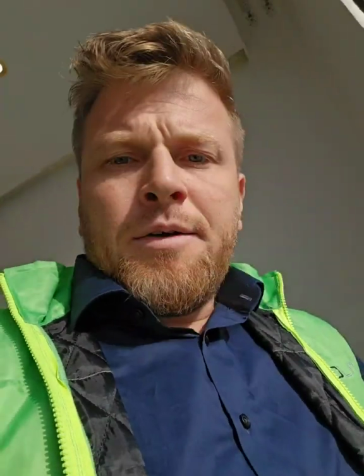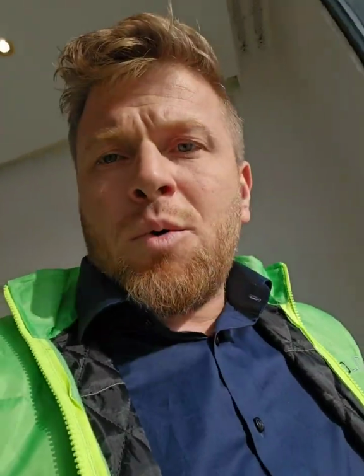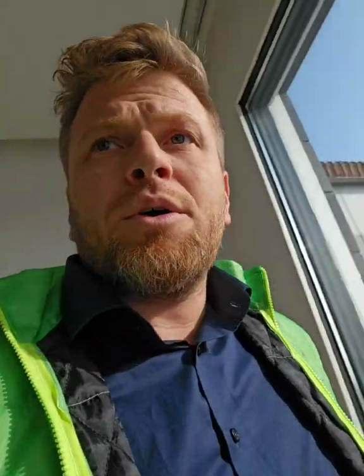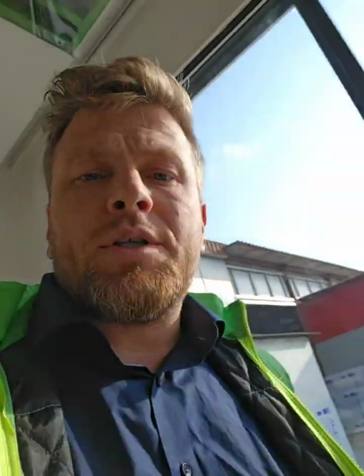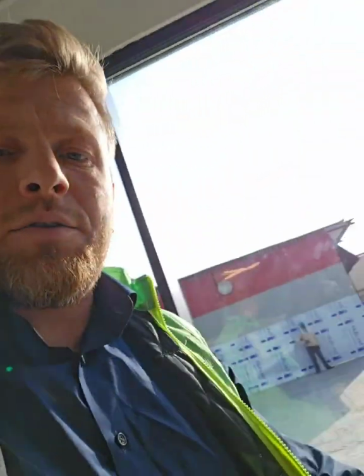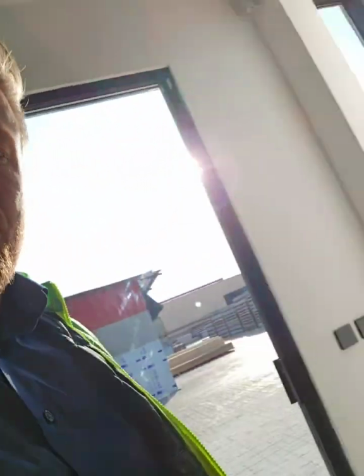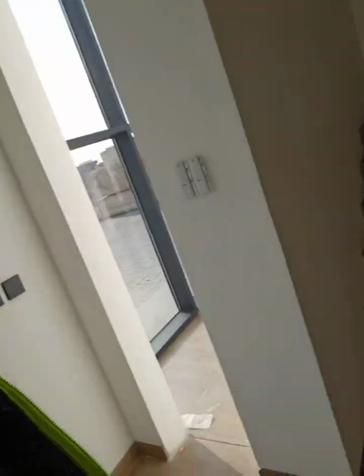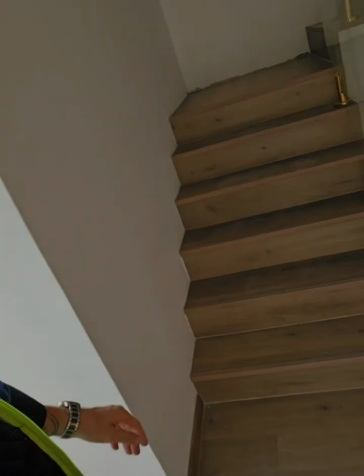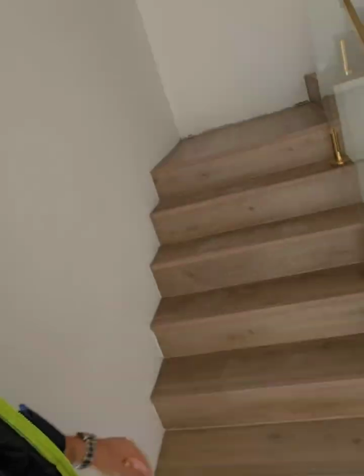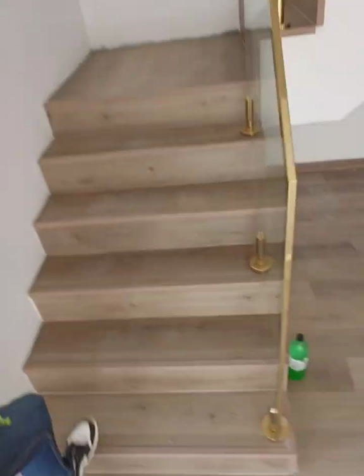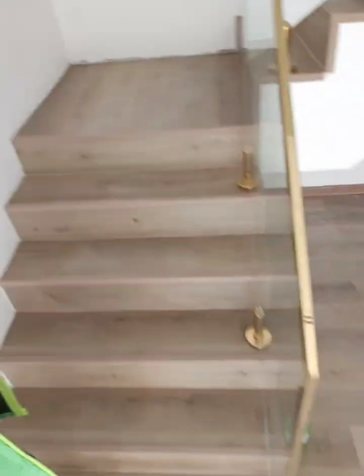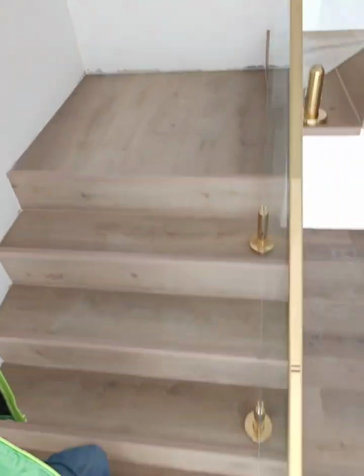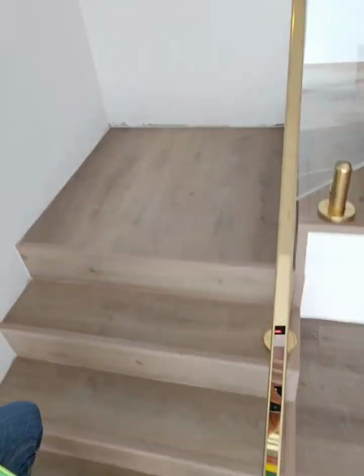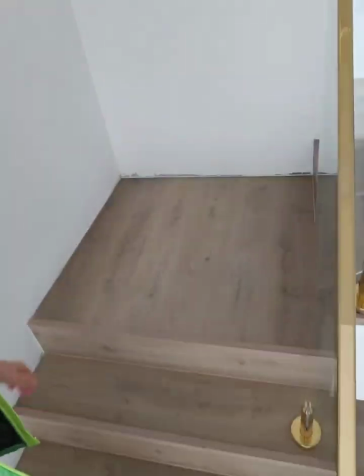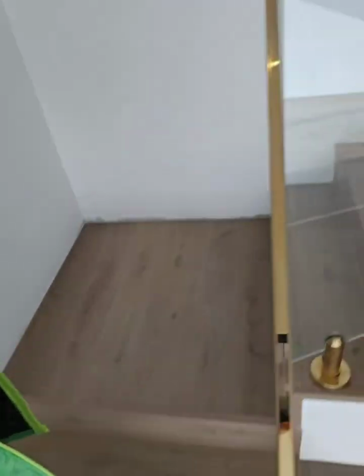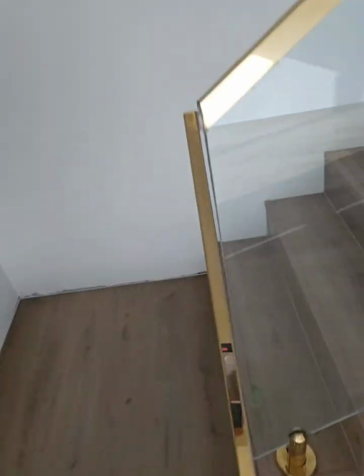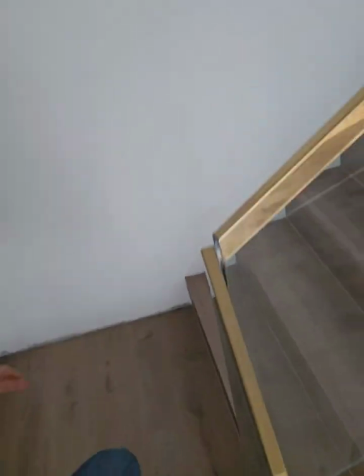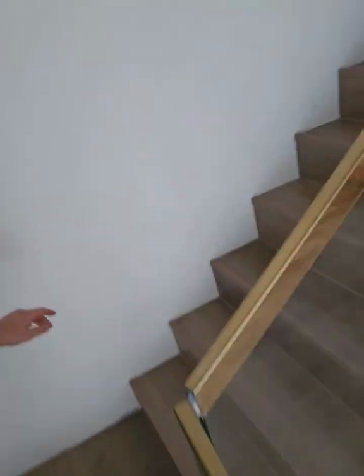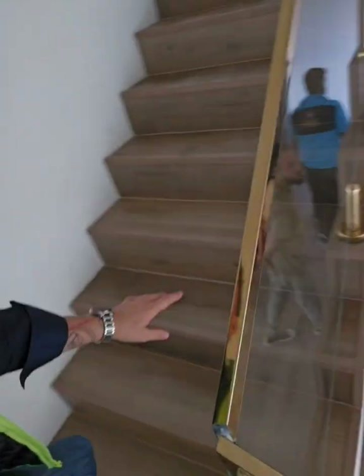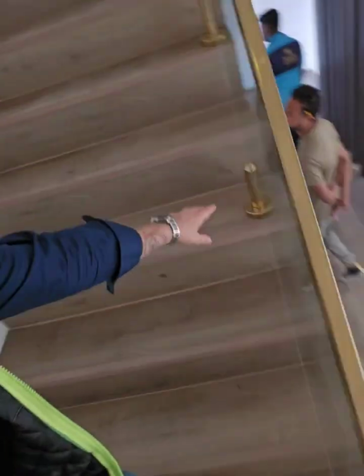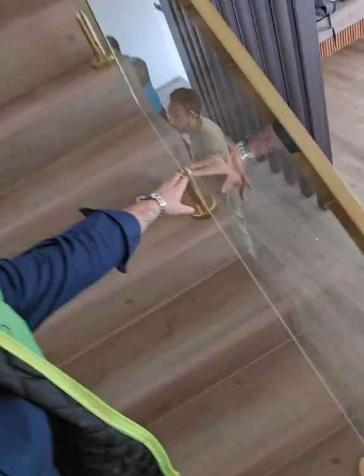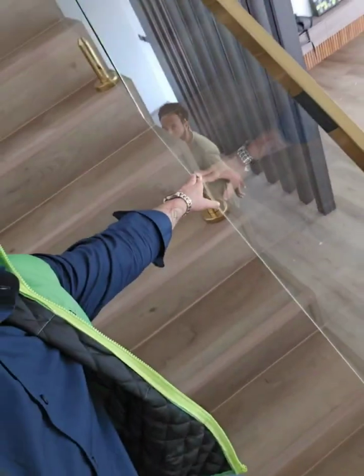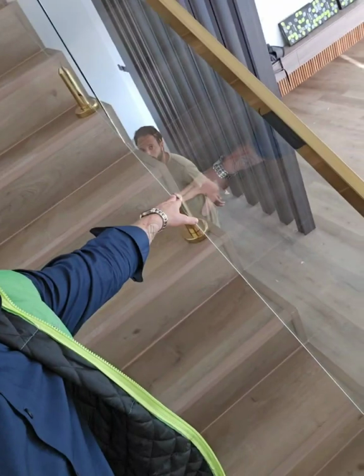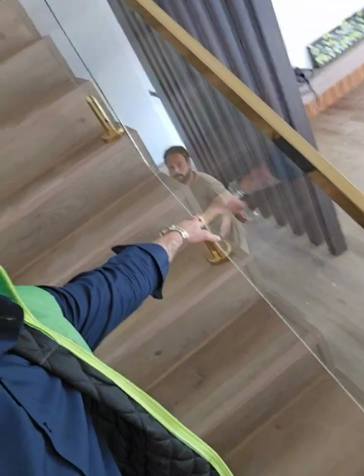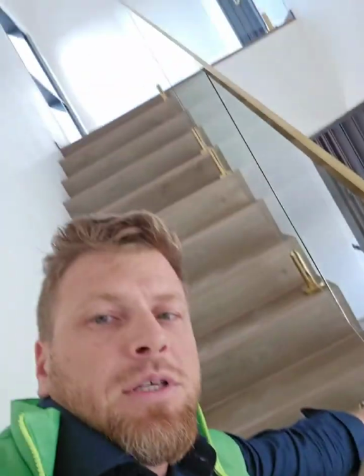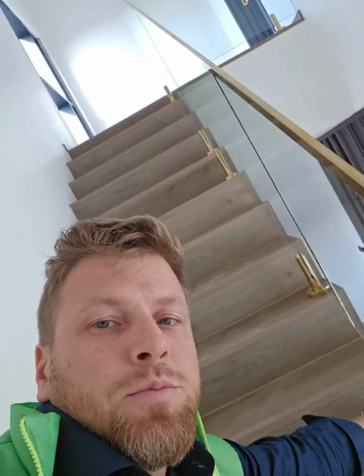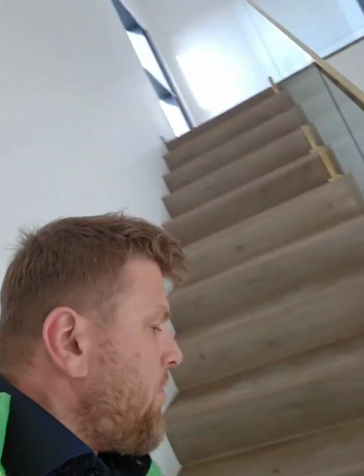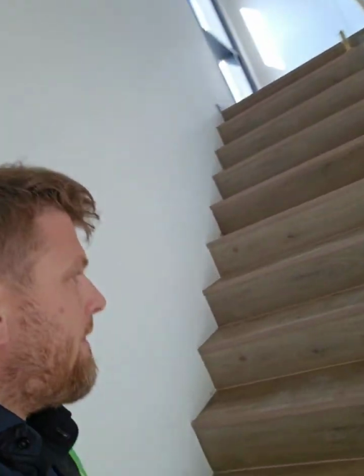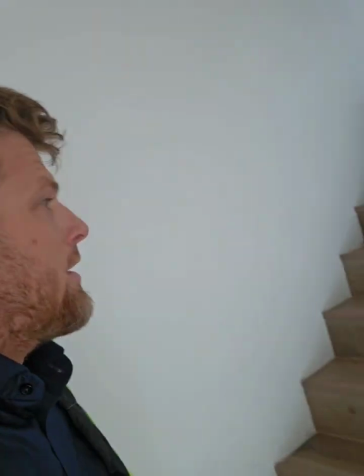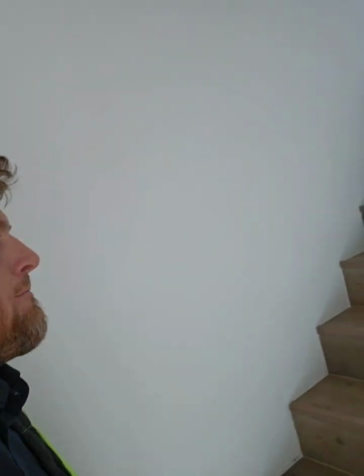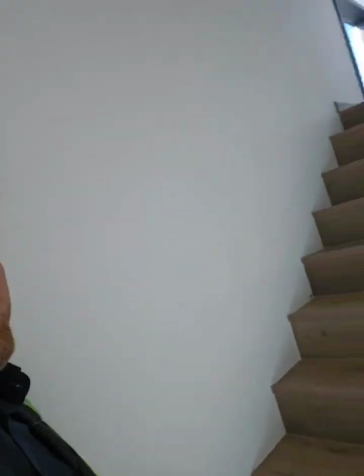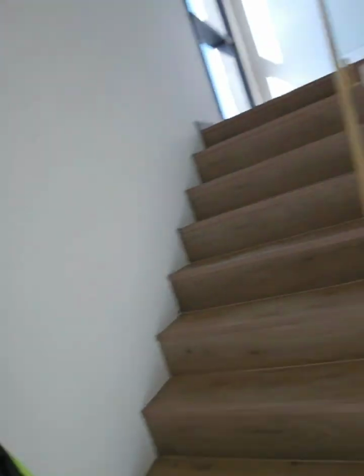So we're going to the second floor right now. Let me show the staircase — how it is fixed. You can remember how it was before, and now look at it.